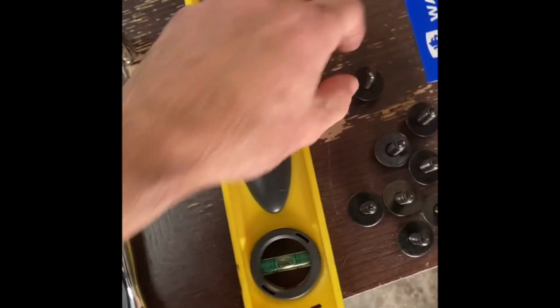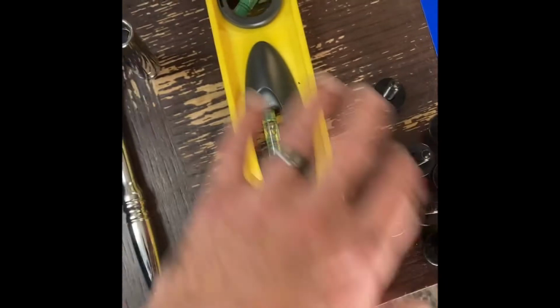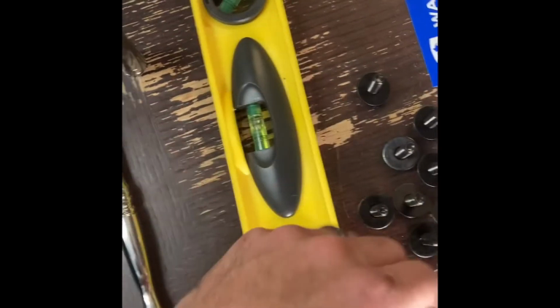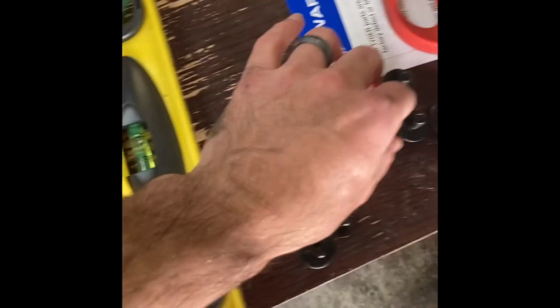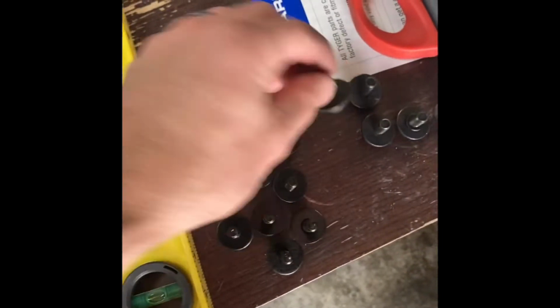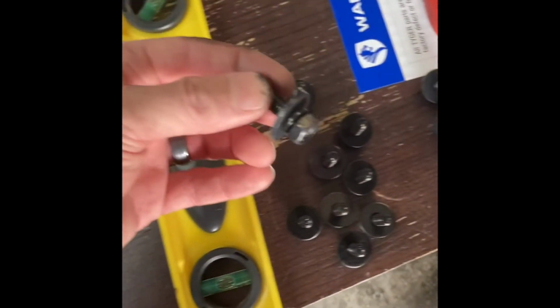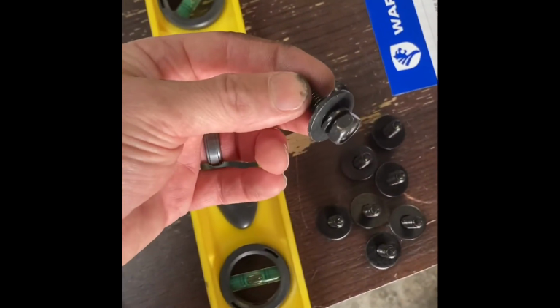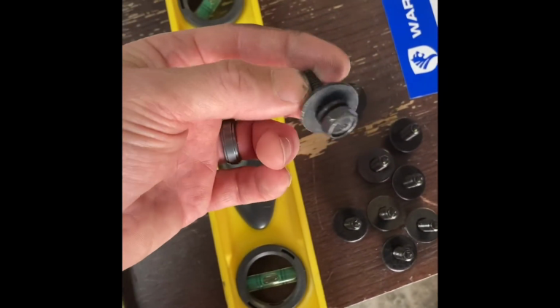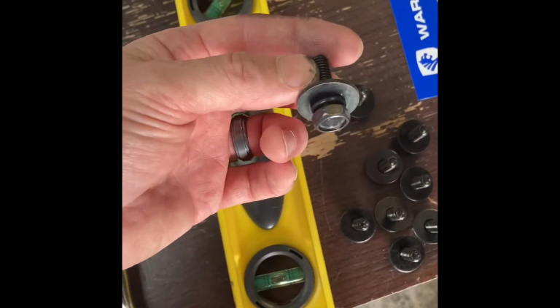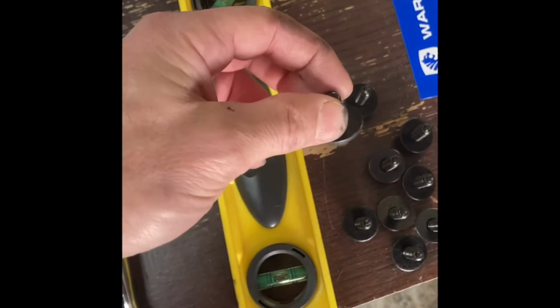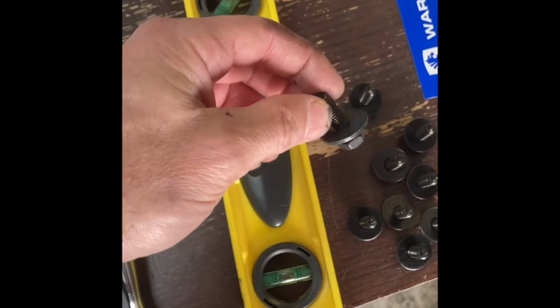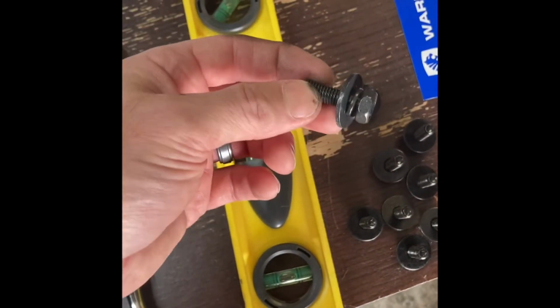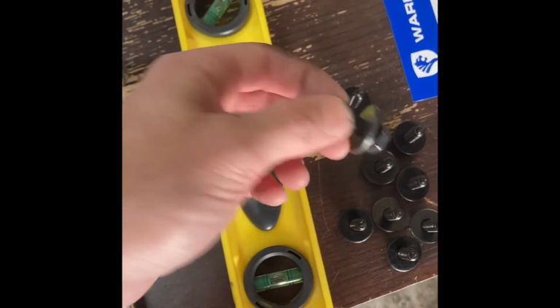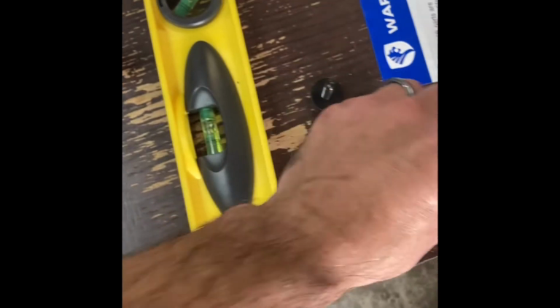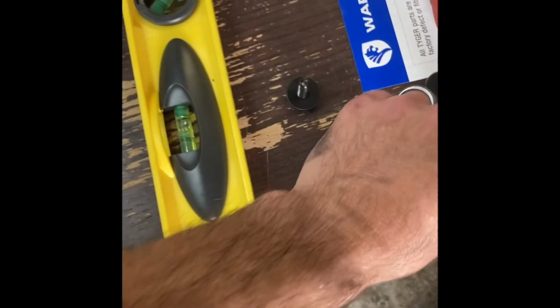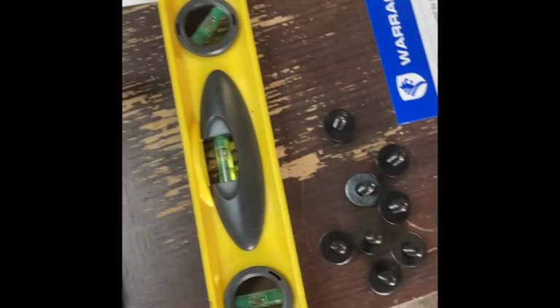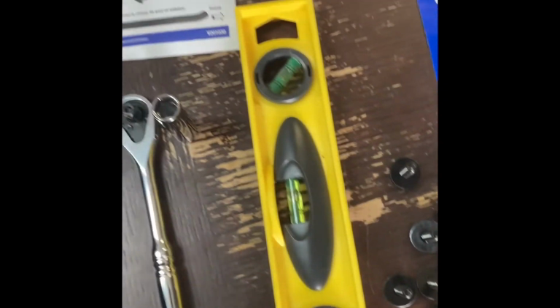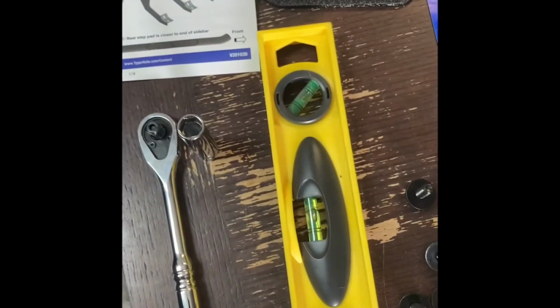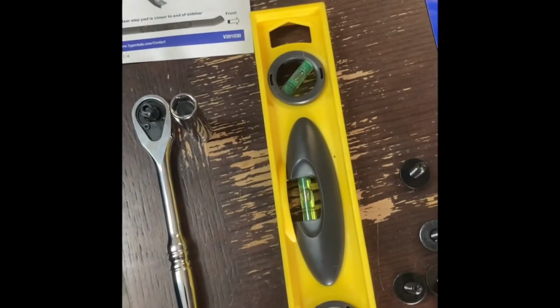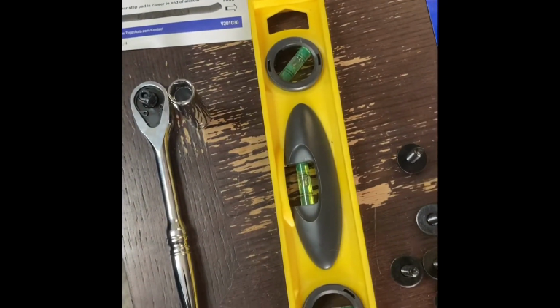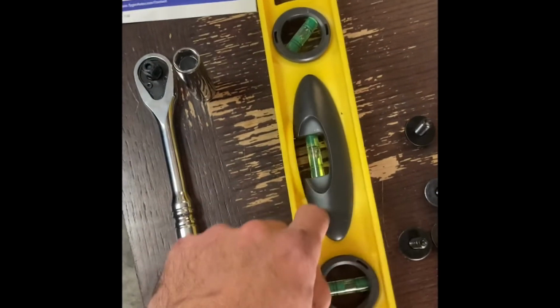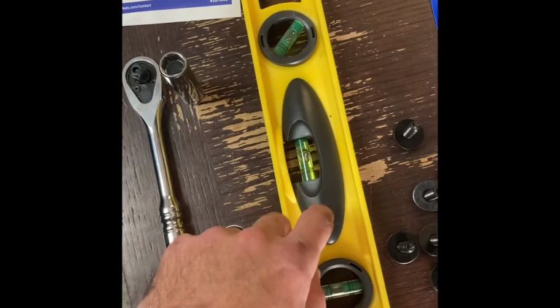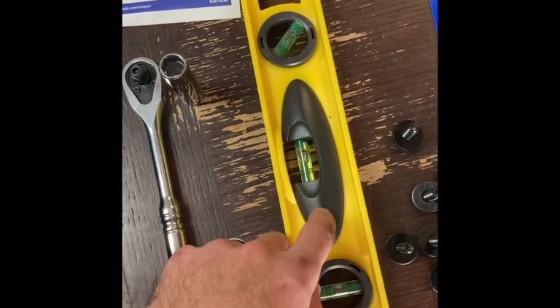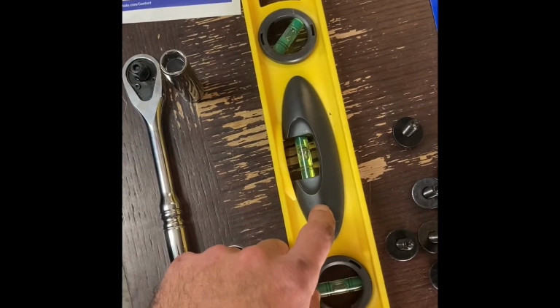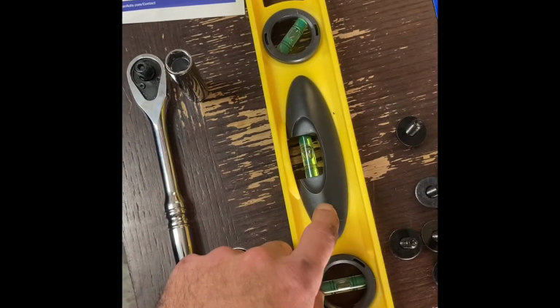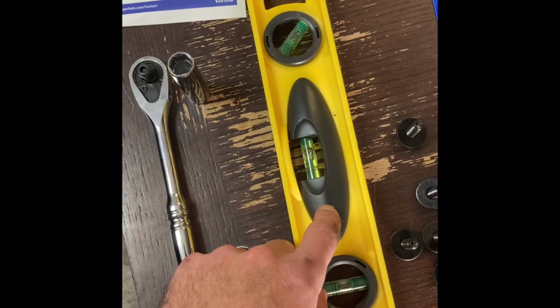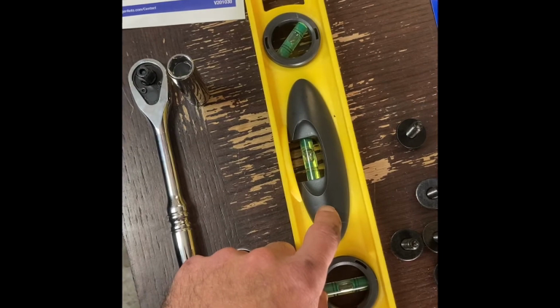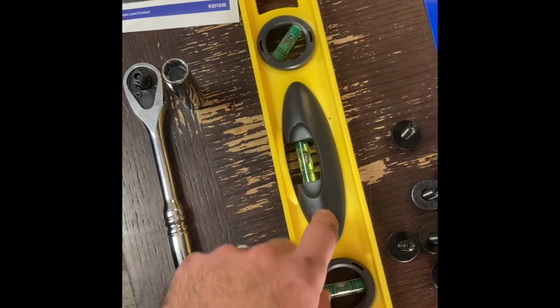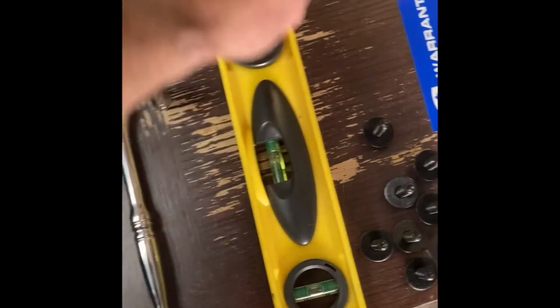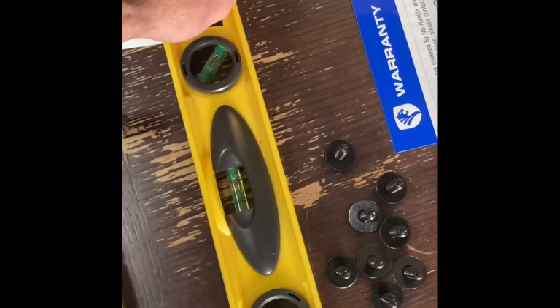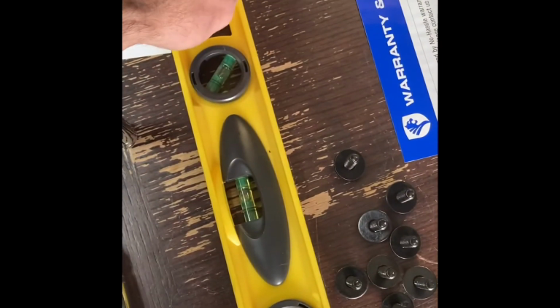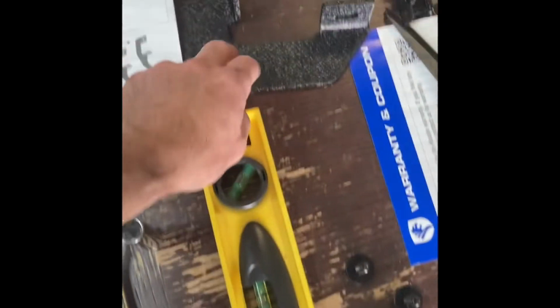For actually putting in the mounting brackets, you're going to need your 30 millimeter hex bolts. Once that's all put up, you will use your 25 millimeter hex bolts for the Nerf bar attachment. Also, it's good to have a level so that way you make sure these are lined up straight.